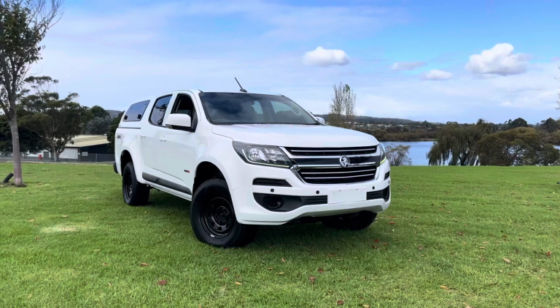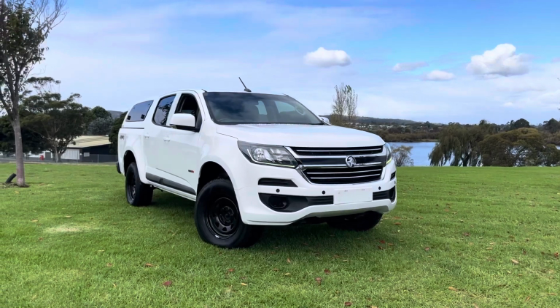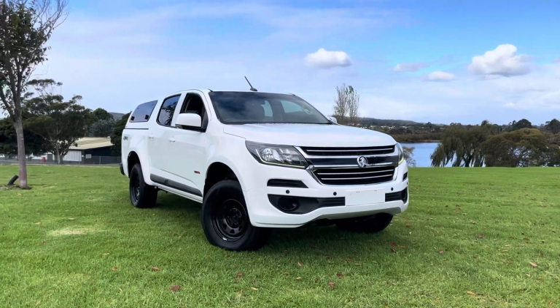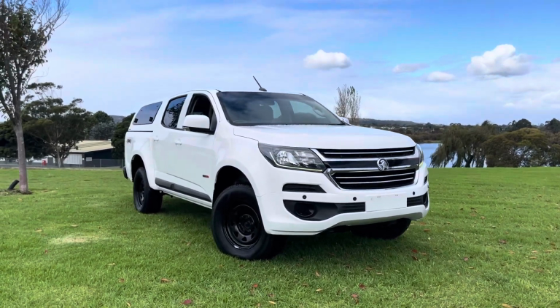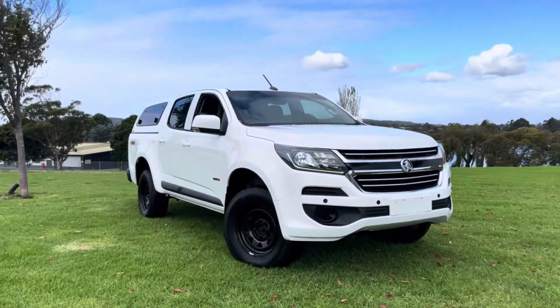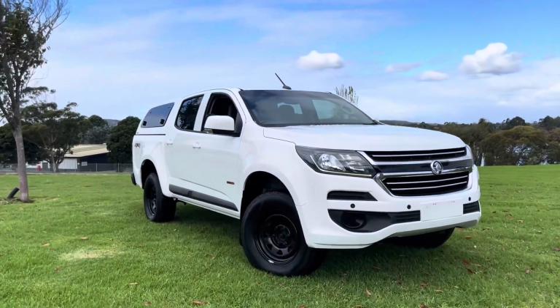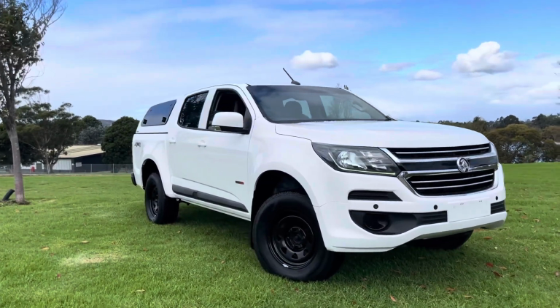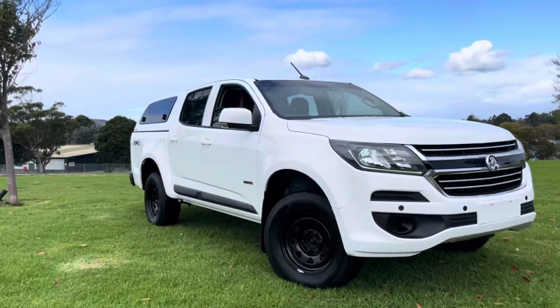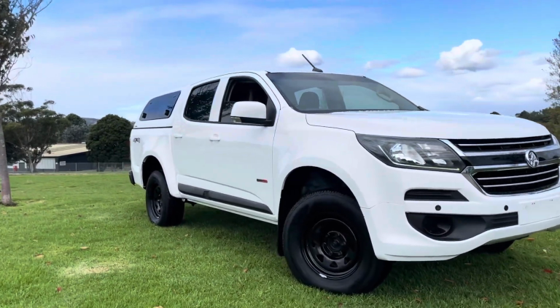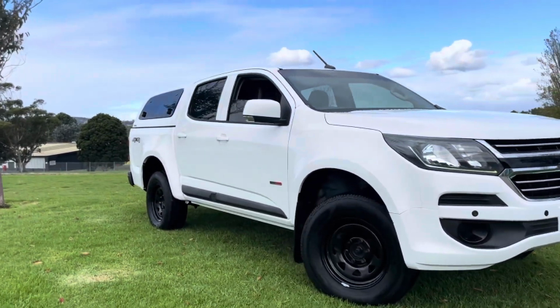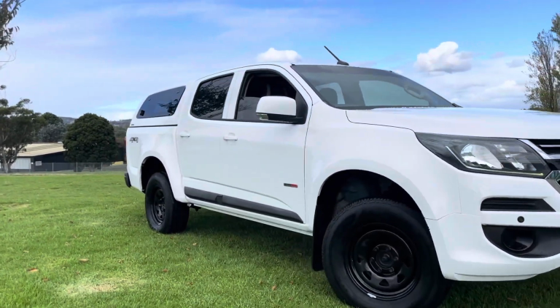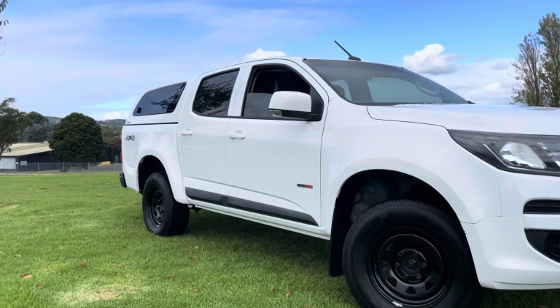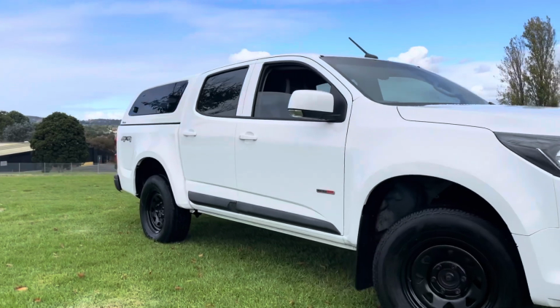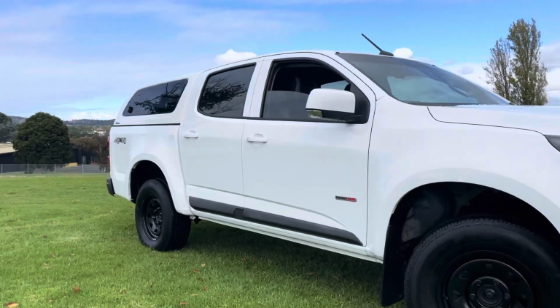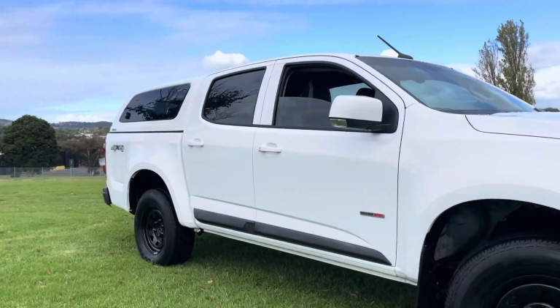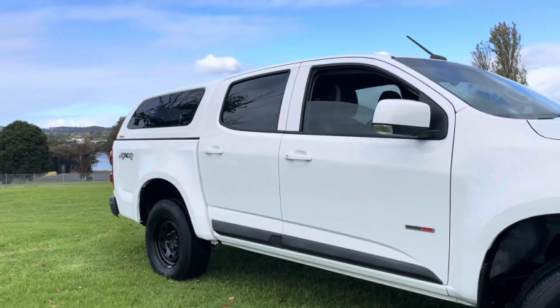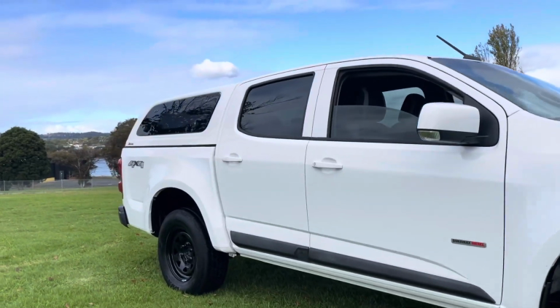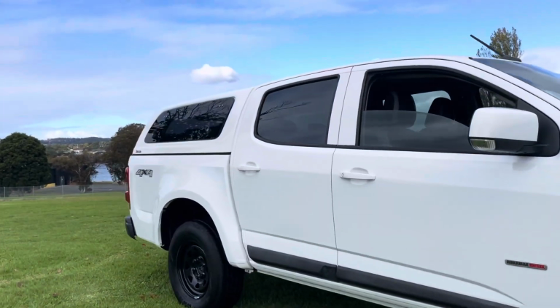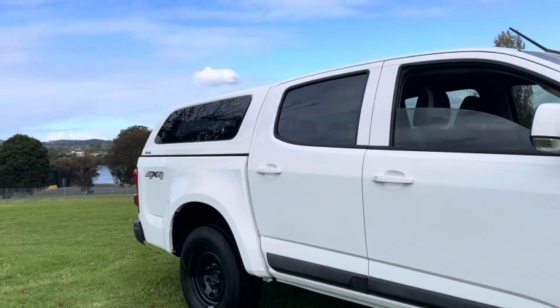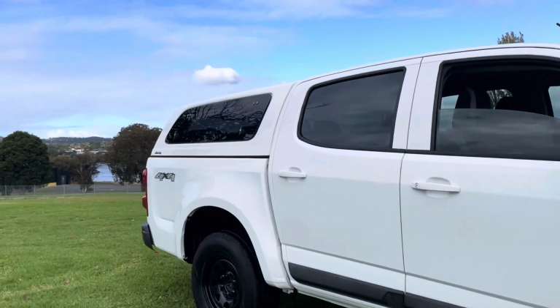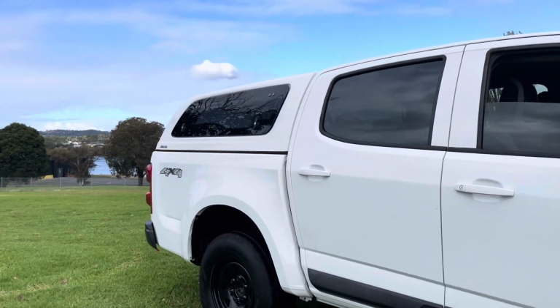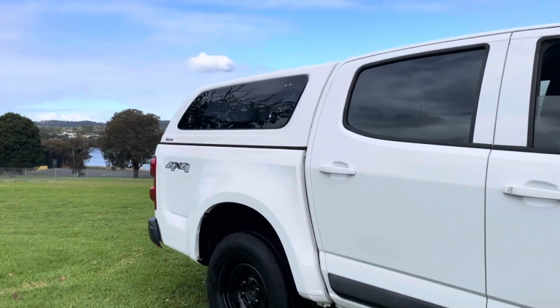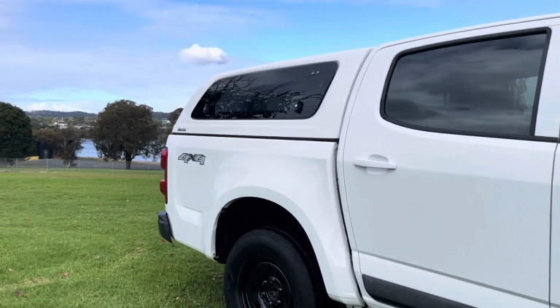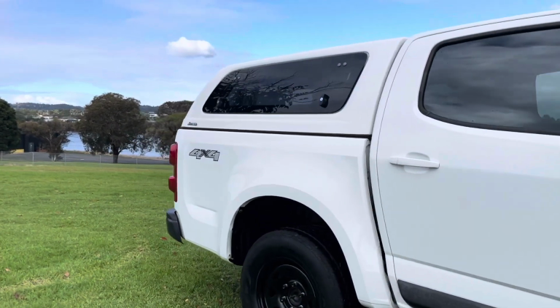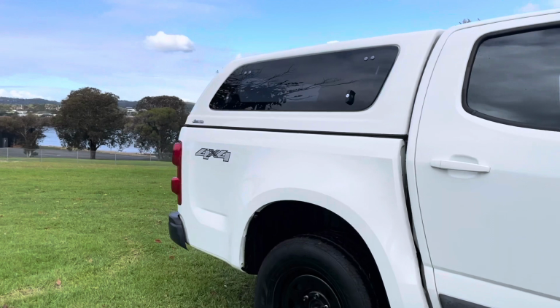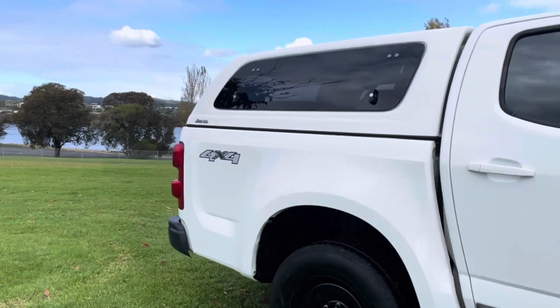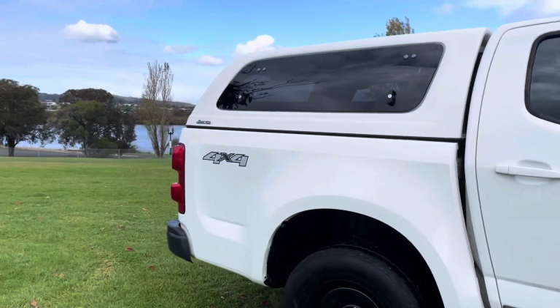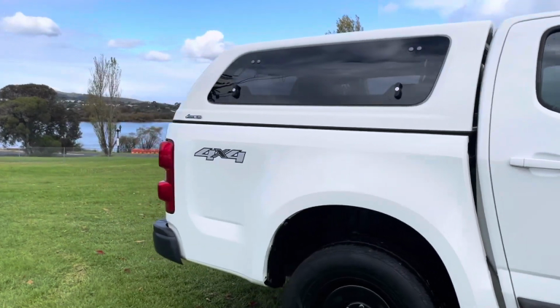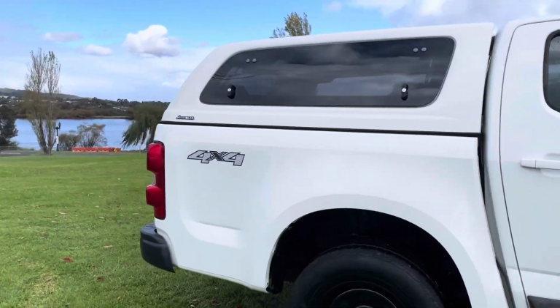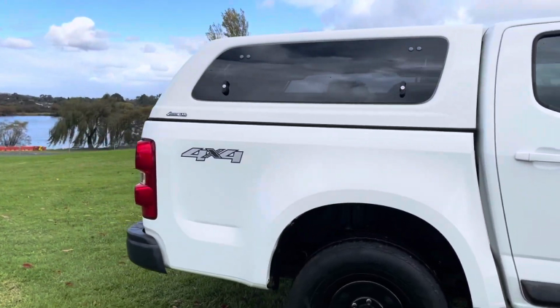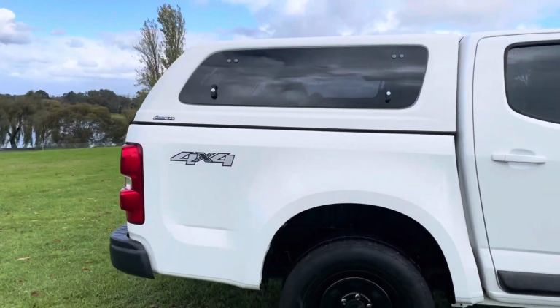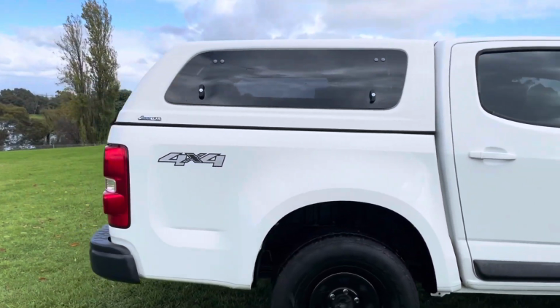Good afternoon and thank you very much for taking the time to watch another one of our video presentations here at Dealership Direct. Today we're going to be taking you through our 2018 Holden Colorado. This one here is an LS.